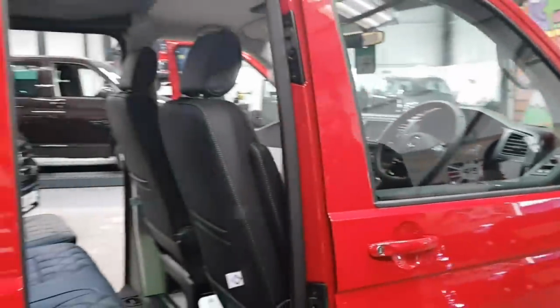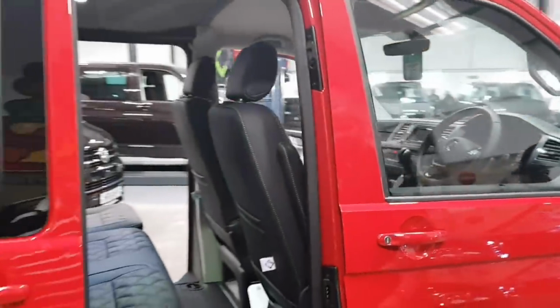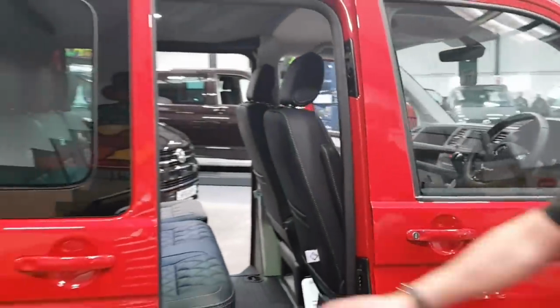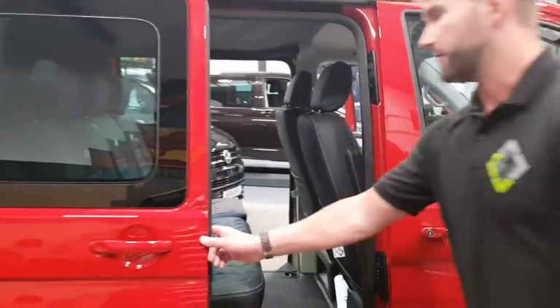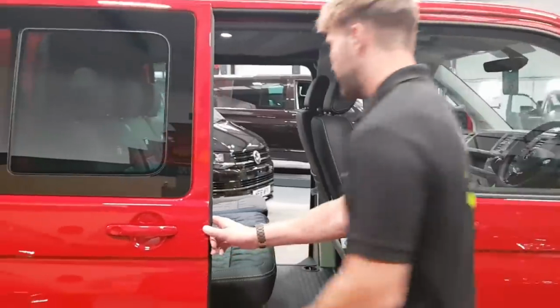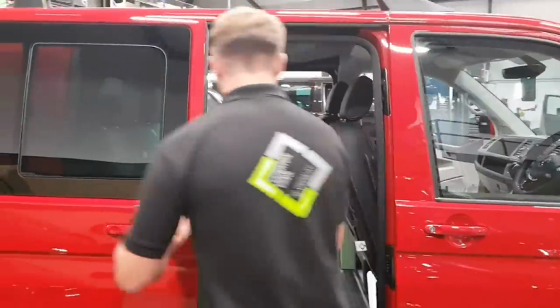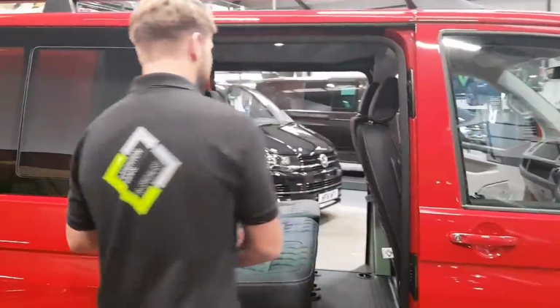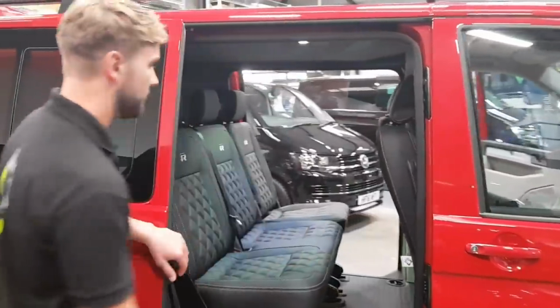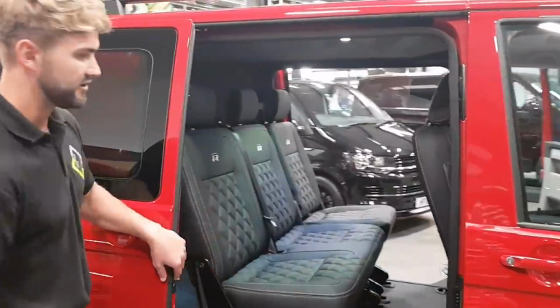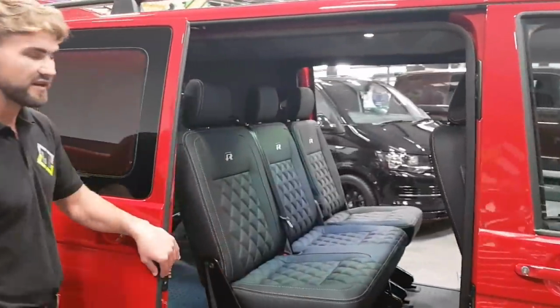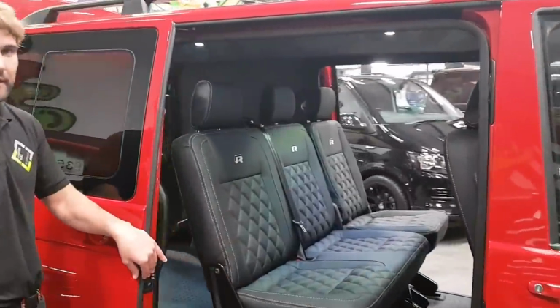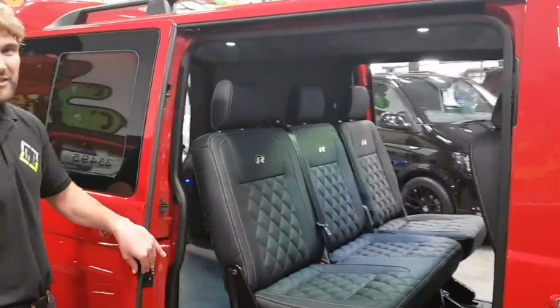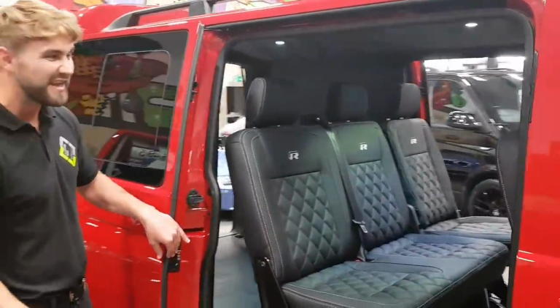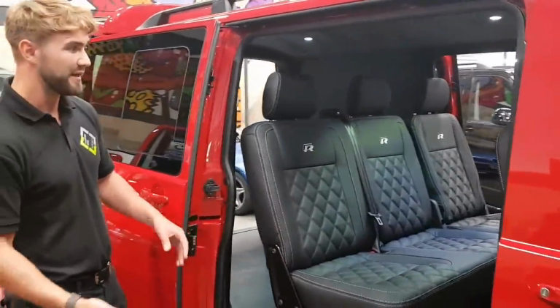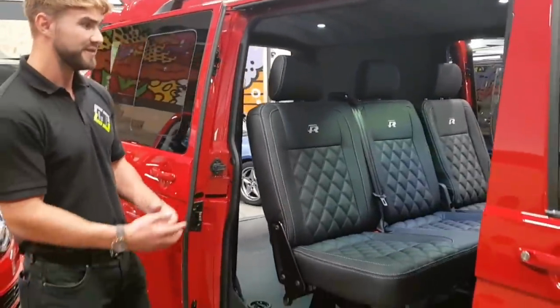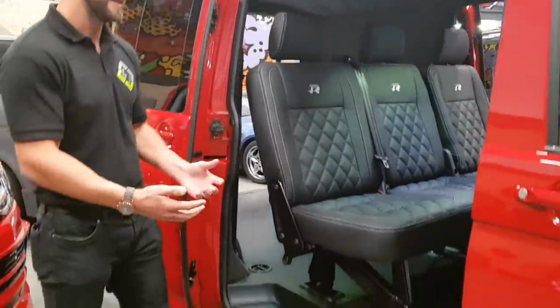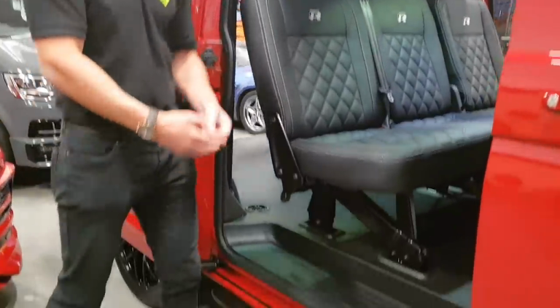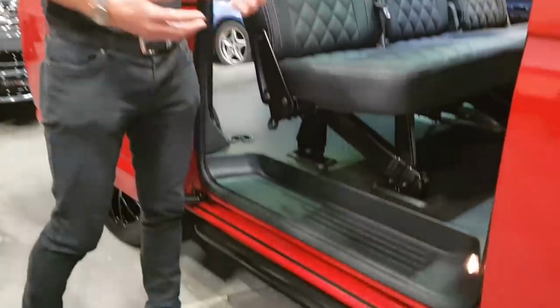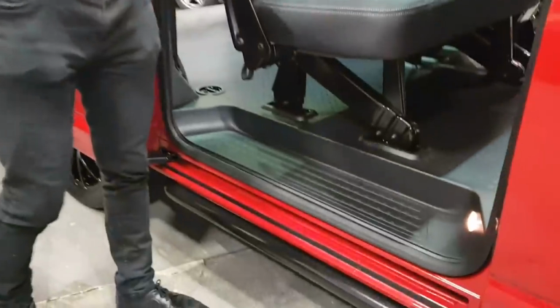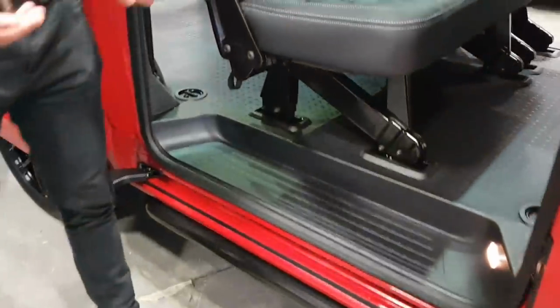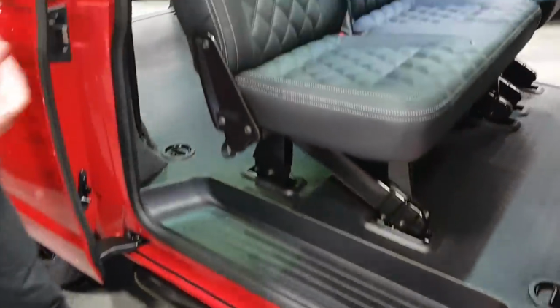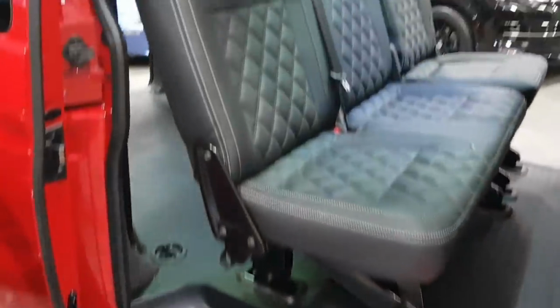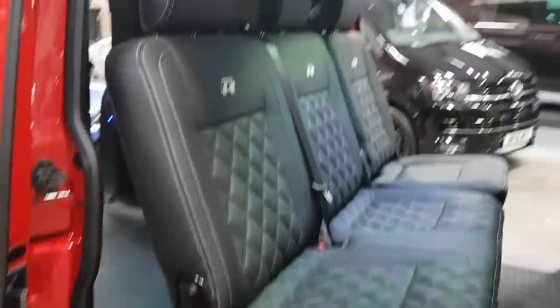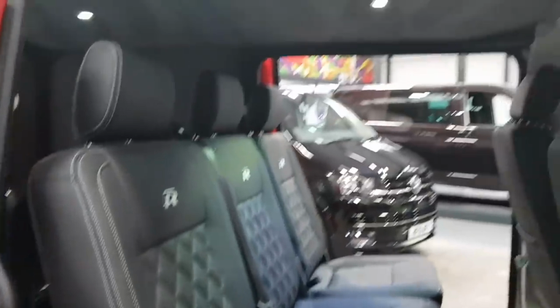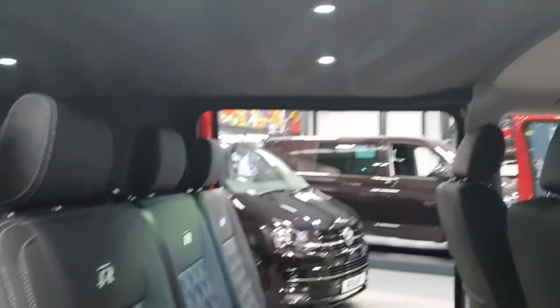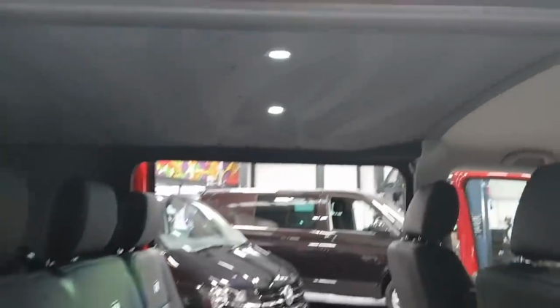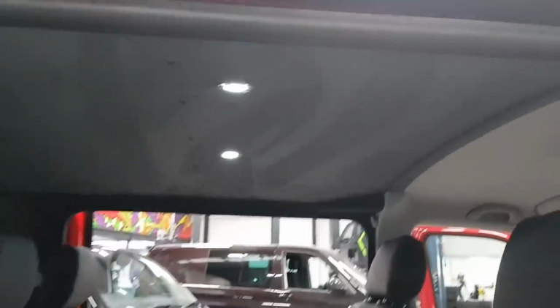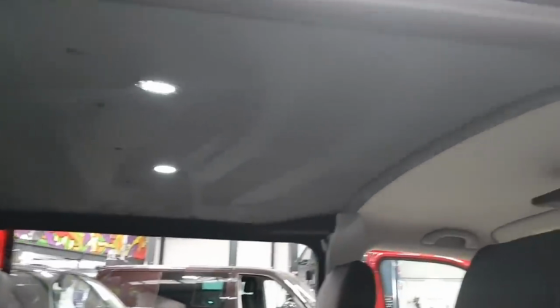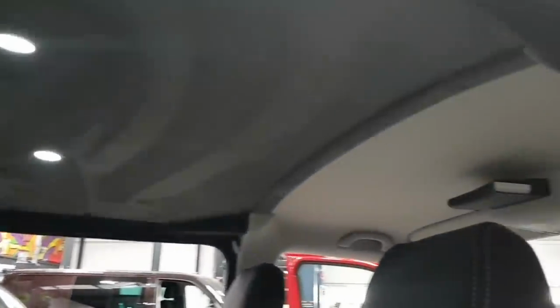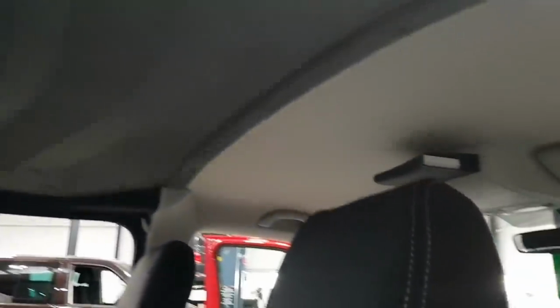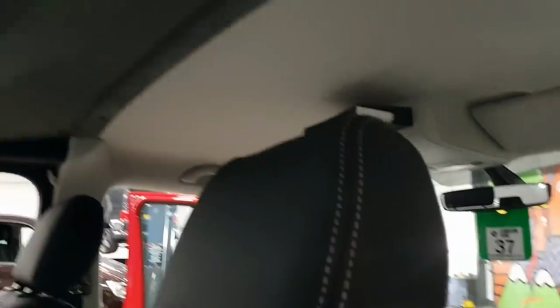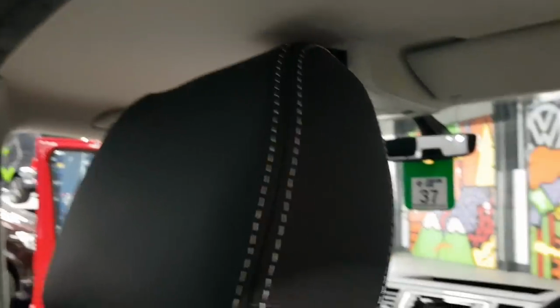Just checking in from the offside of the vehicle — the twin slider. It's really easy with the twin slider; obviously if you're dropping kids off at school or you're travelling in the vehicle, you're not having to get out at the roadside.